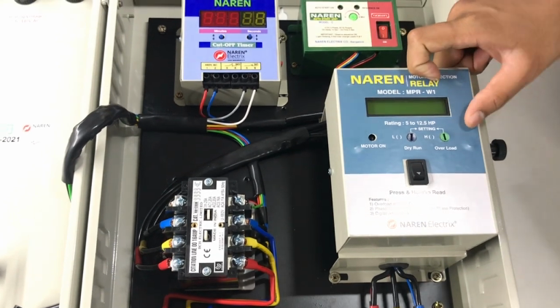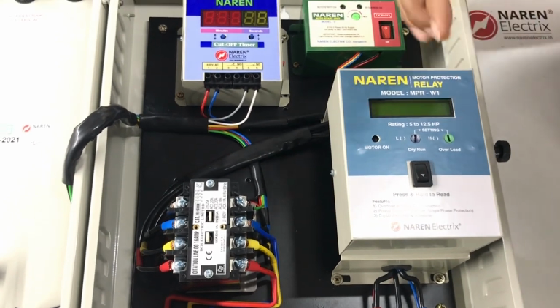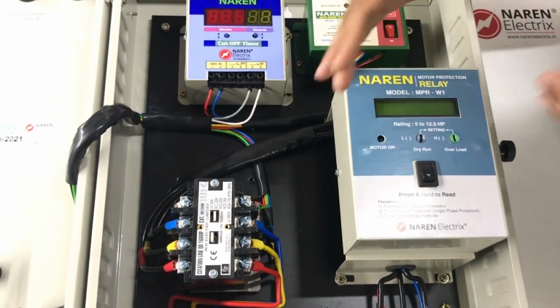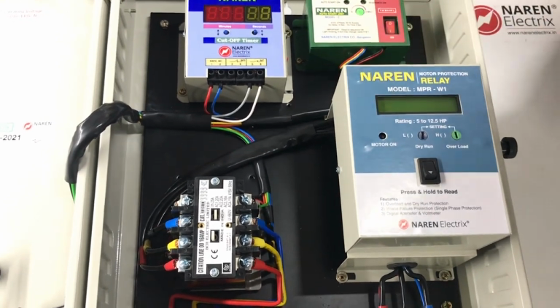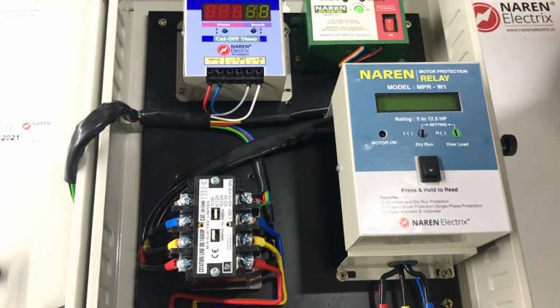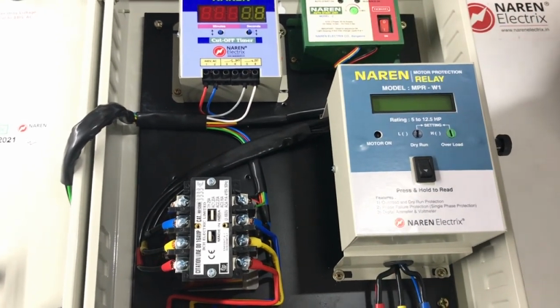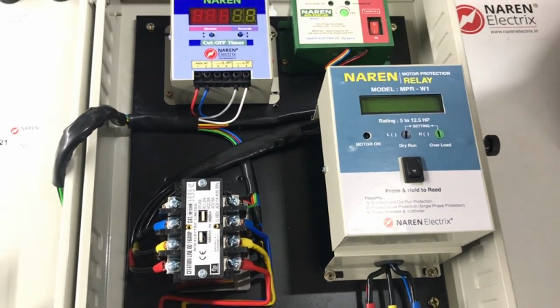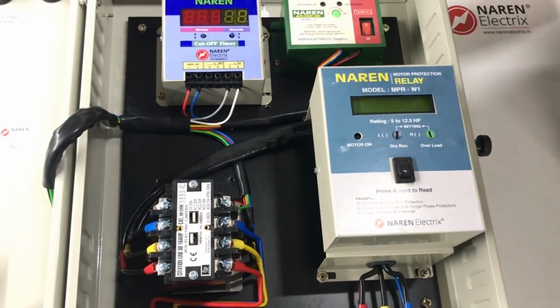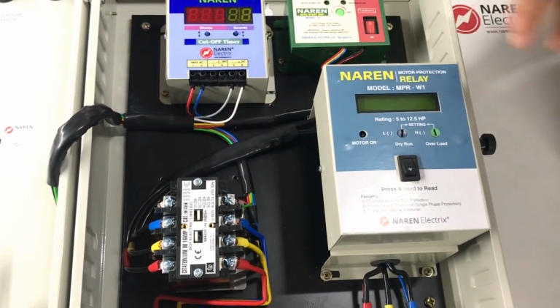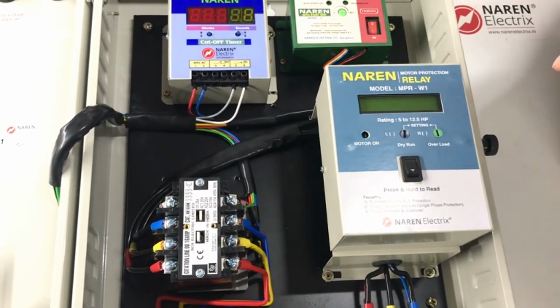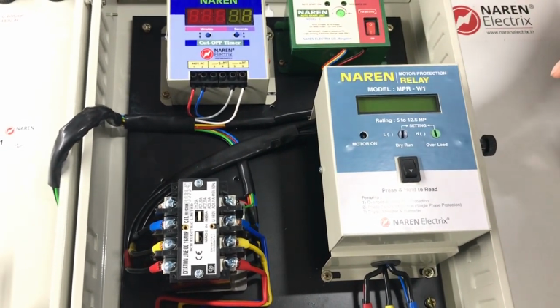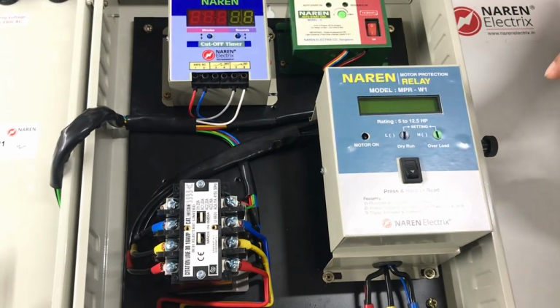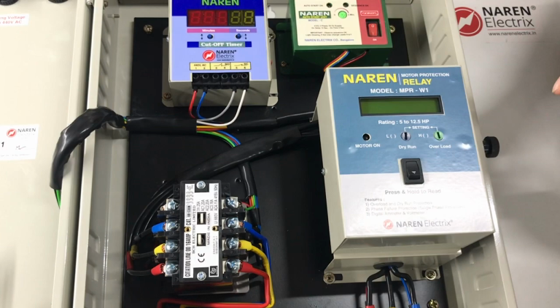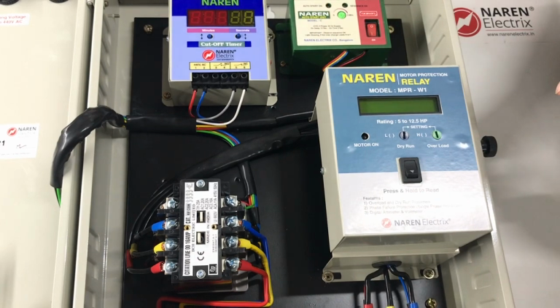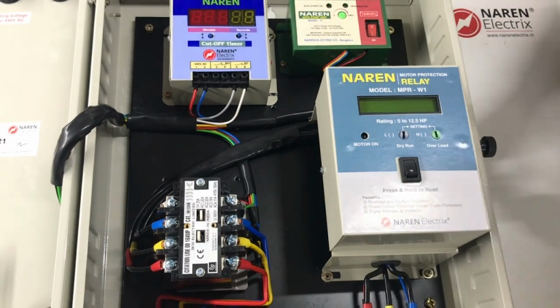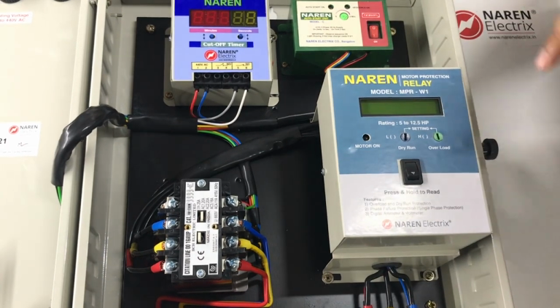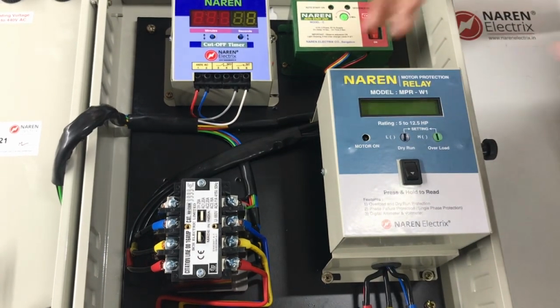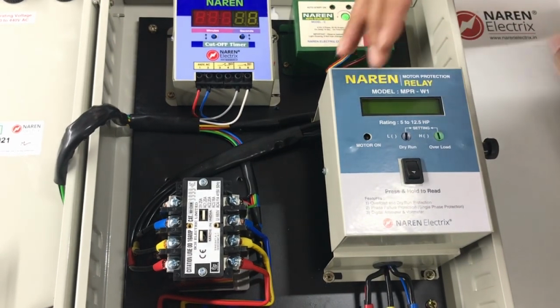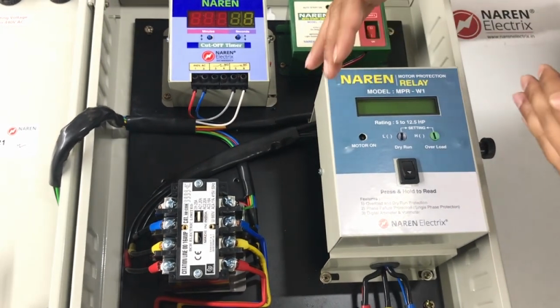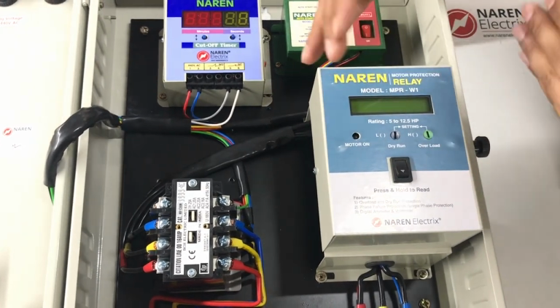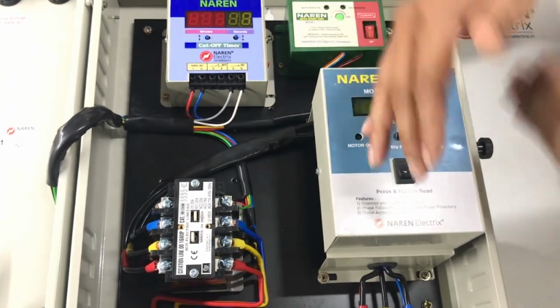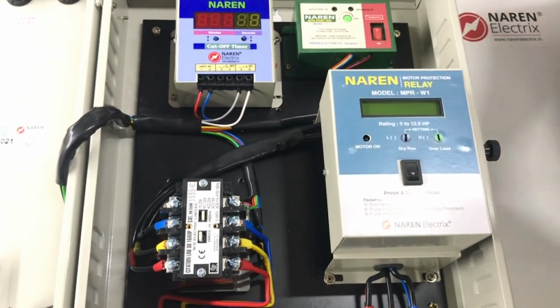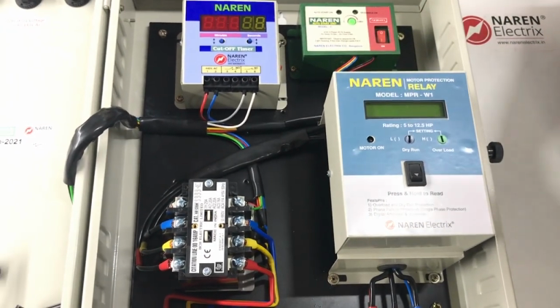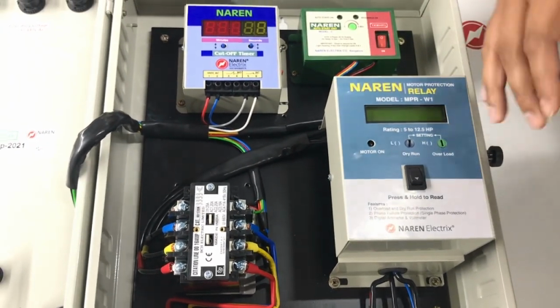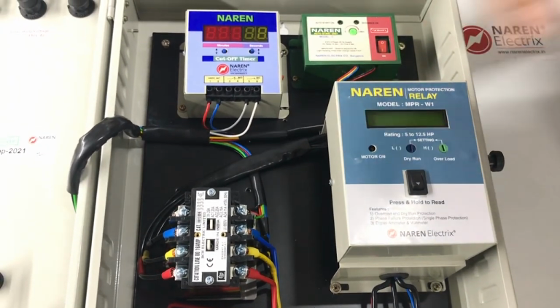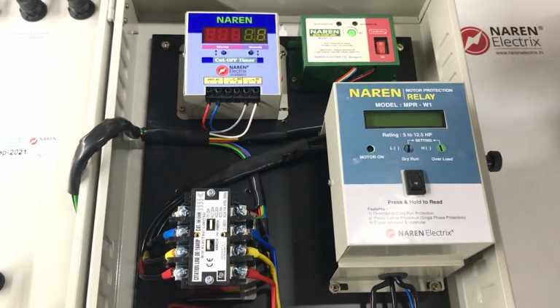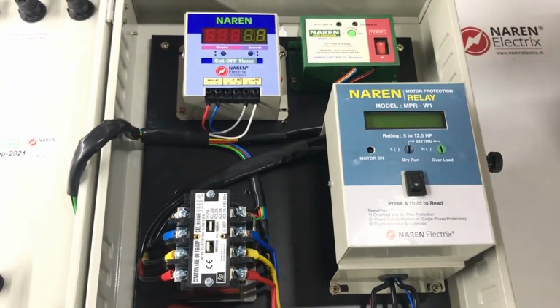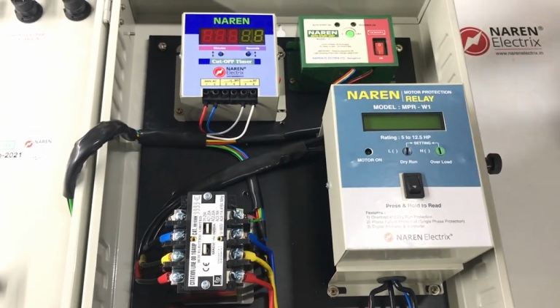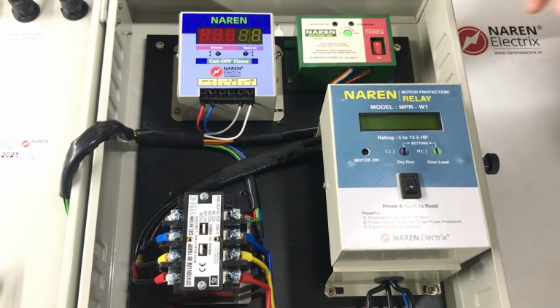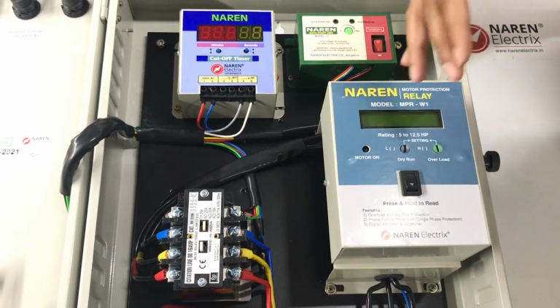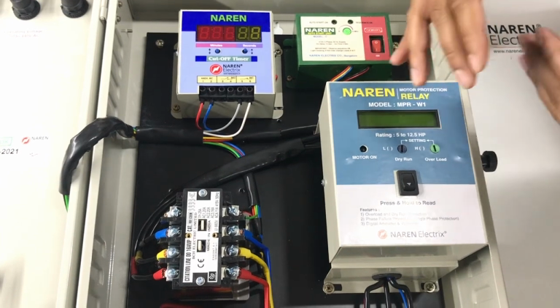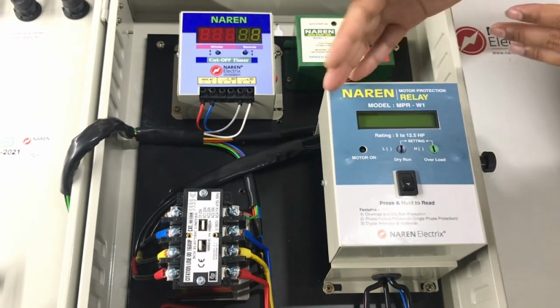Whatever the reason for a fault, it is displayed clearly on the LCD provided on the relay. This relay is quite rugged and has a long life. The relay comes into picture only when the motor is running, because of which it has a fair amount of longevity.